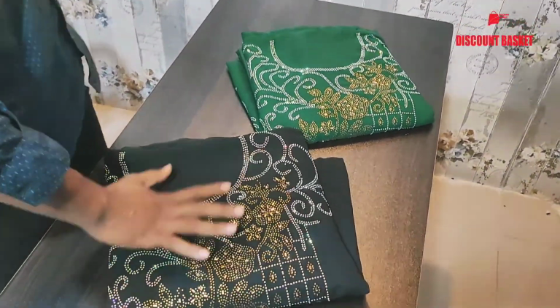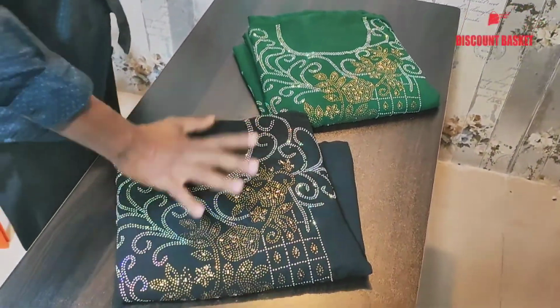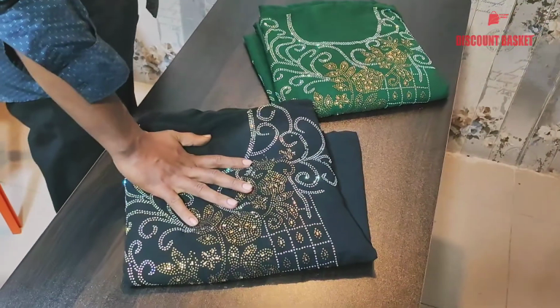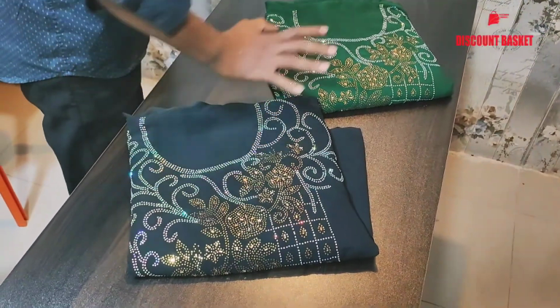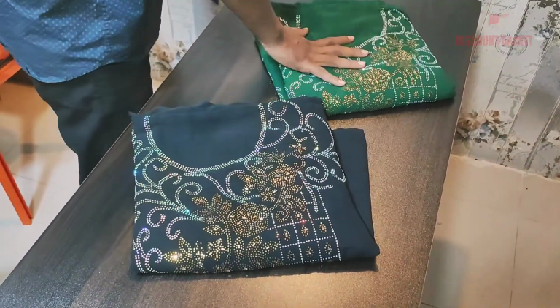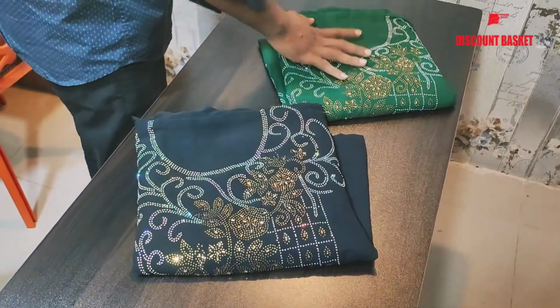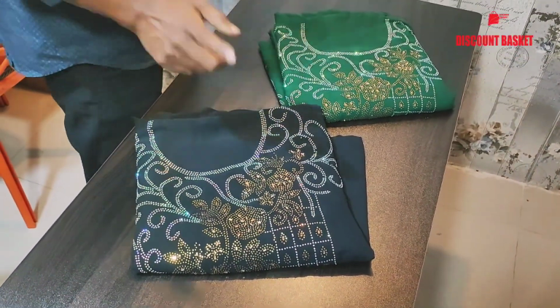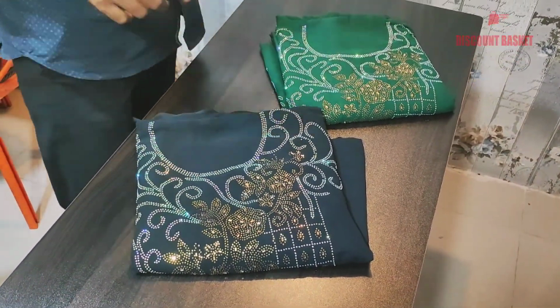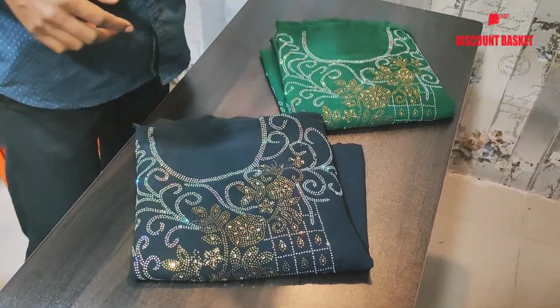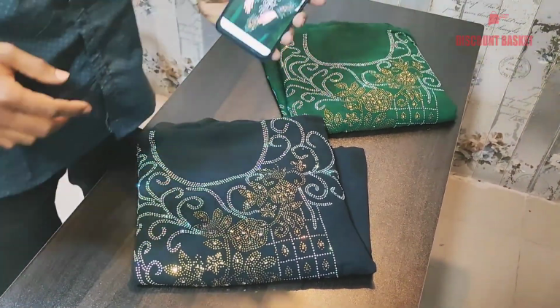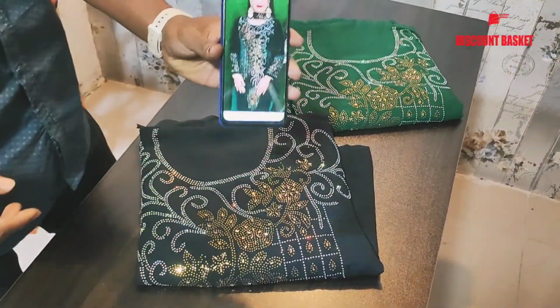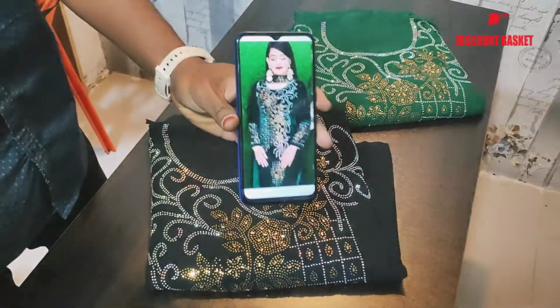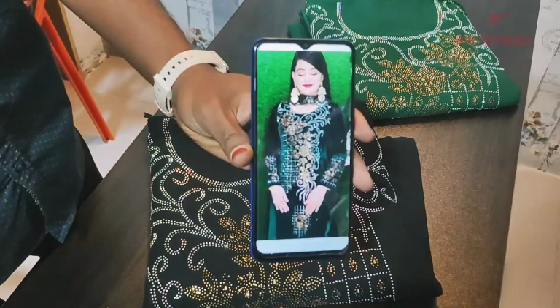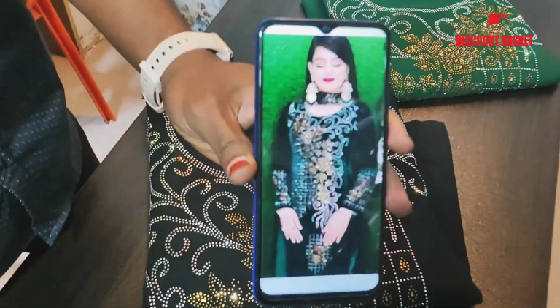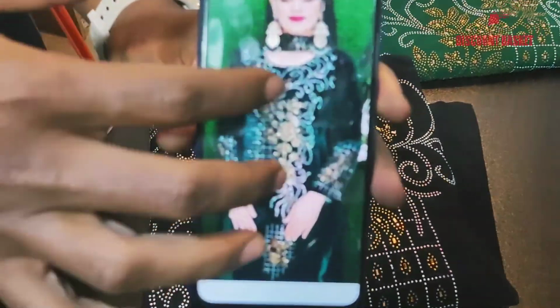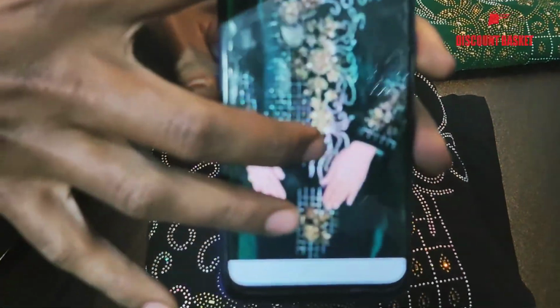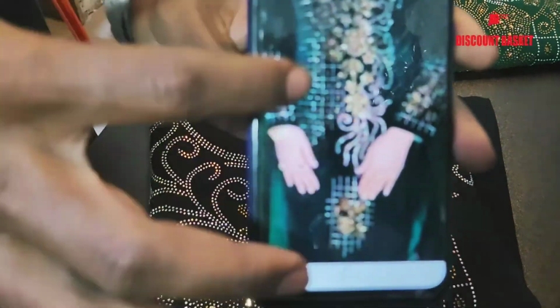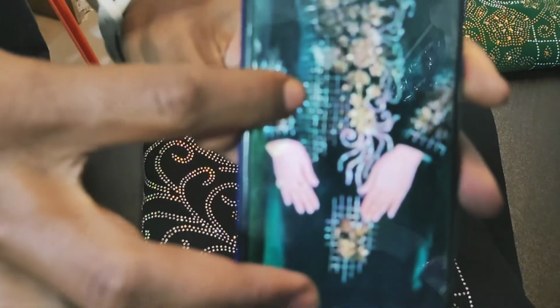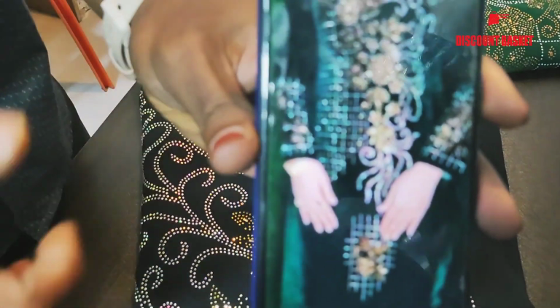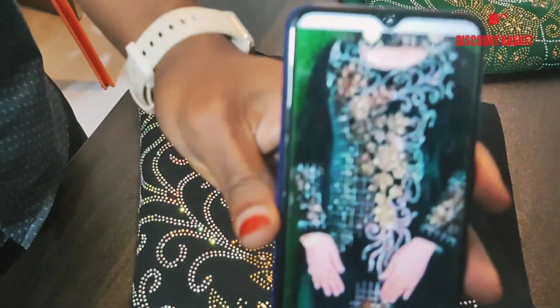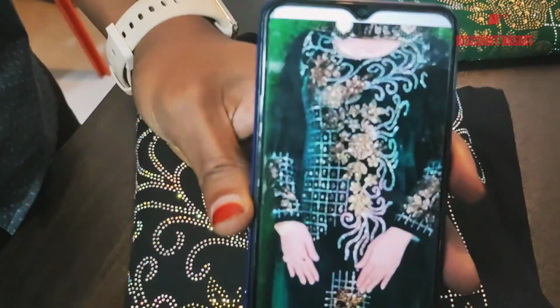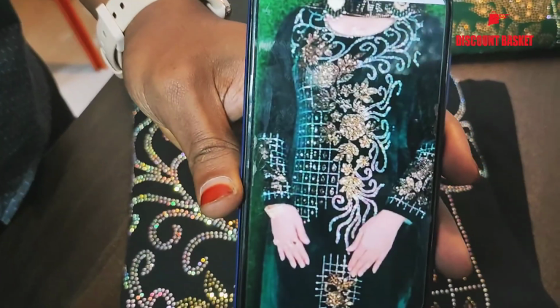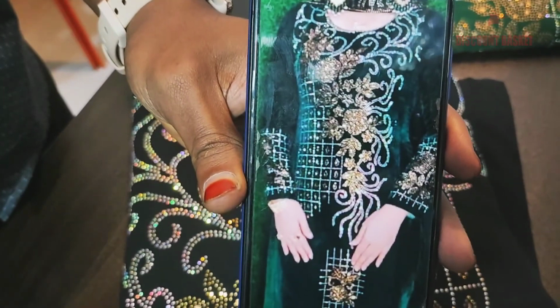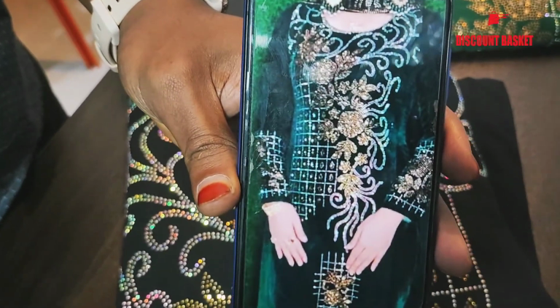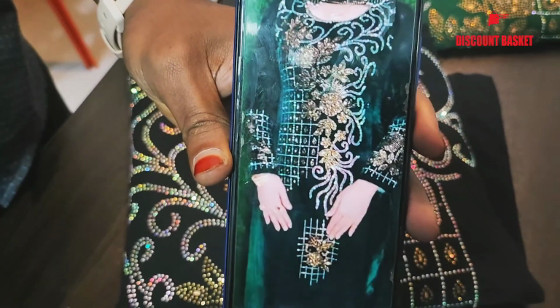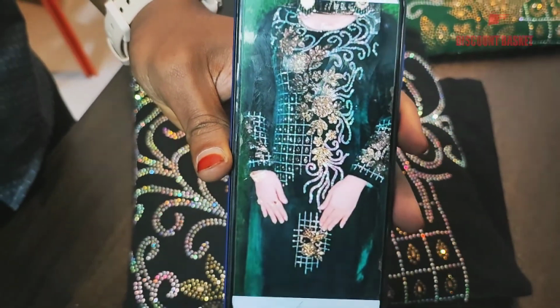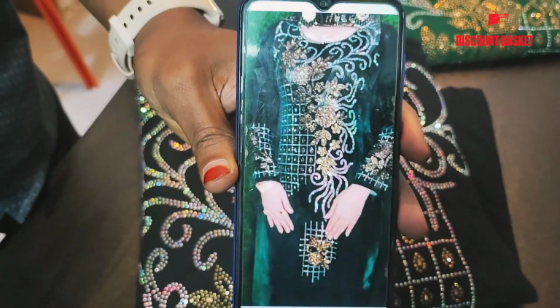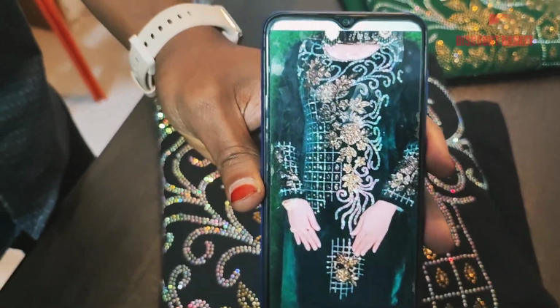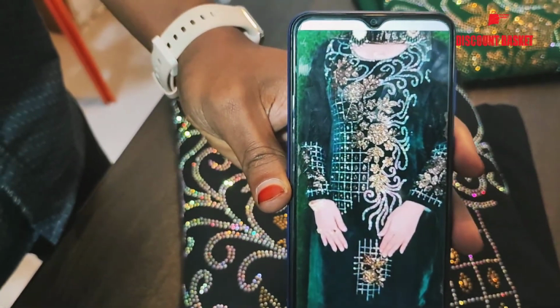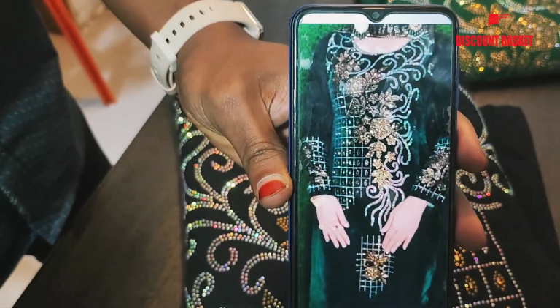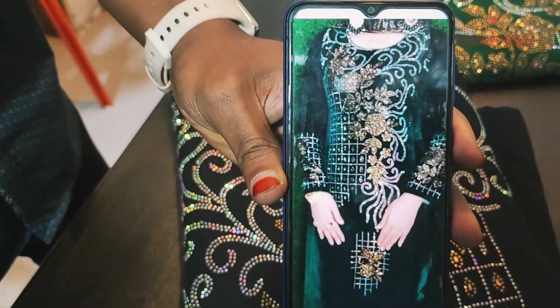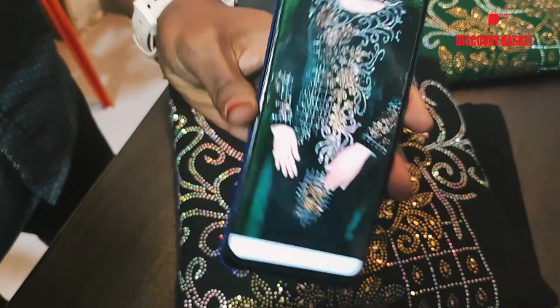Black color, deep green color. We have to check out the dress. This is a catalog of the dress. Two colors are available.